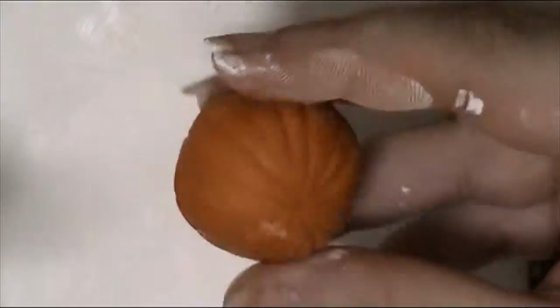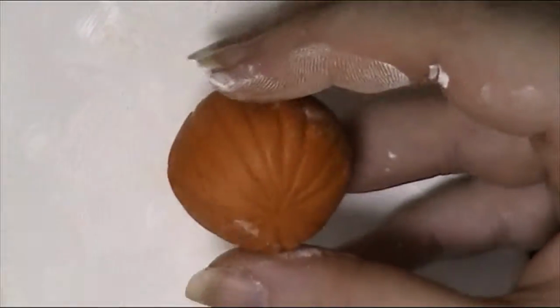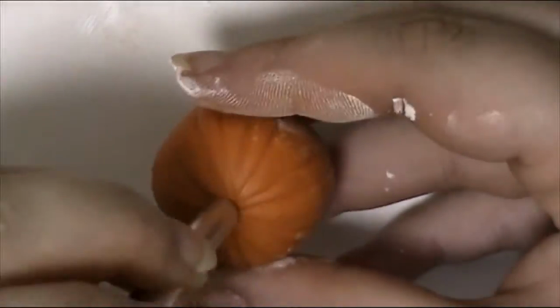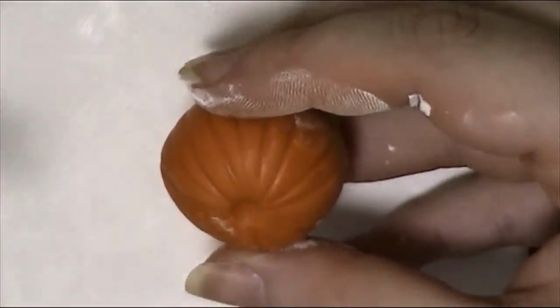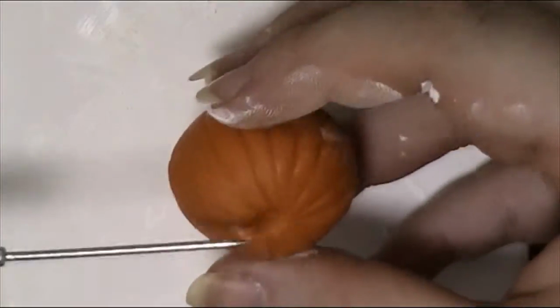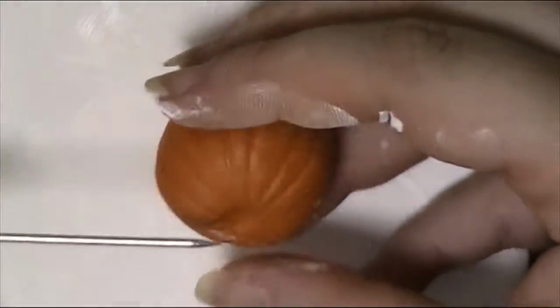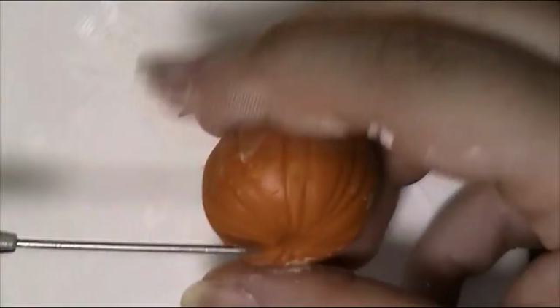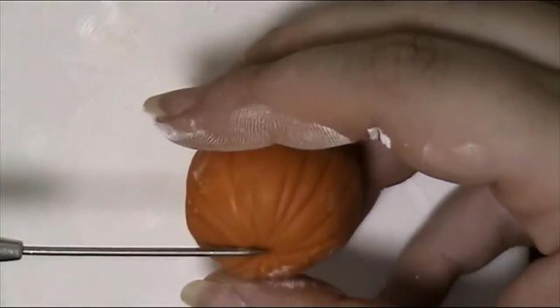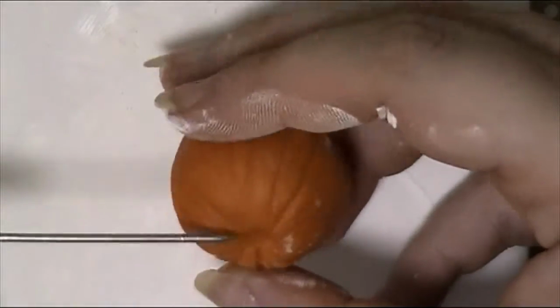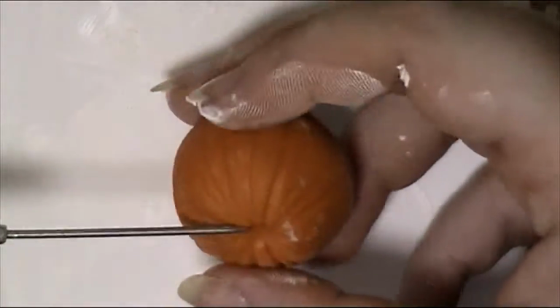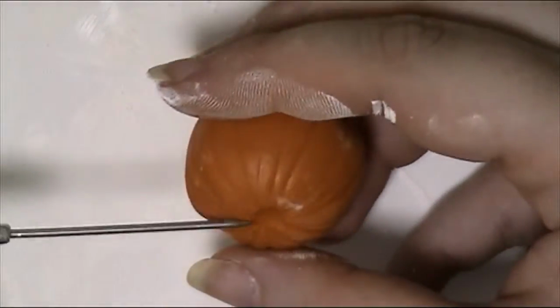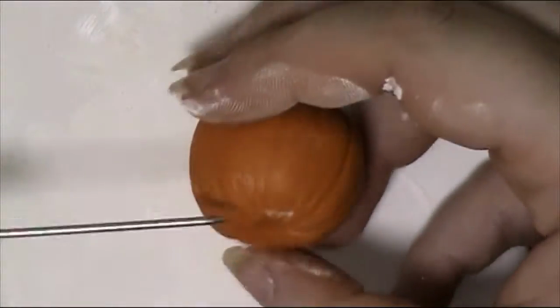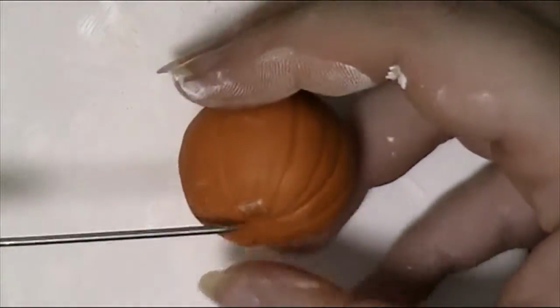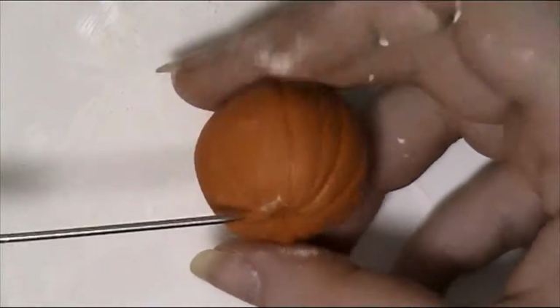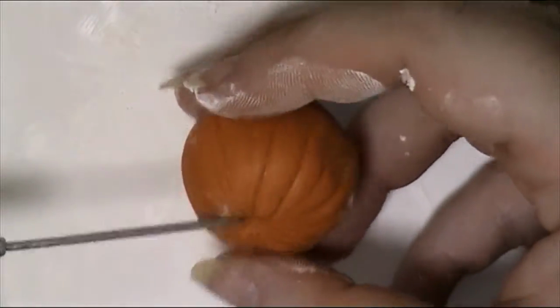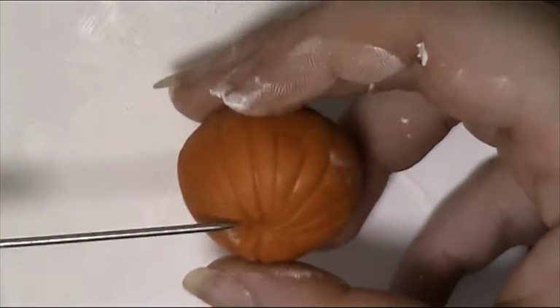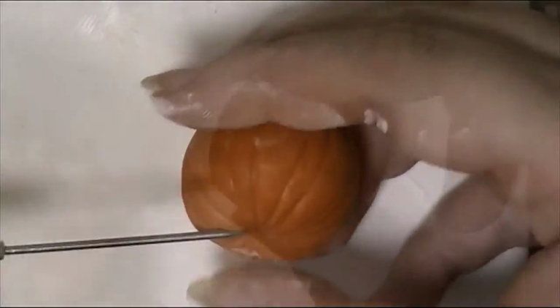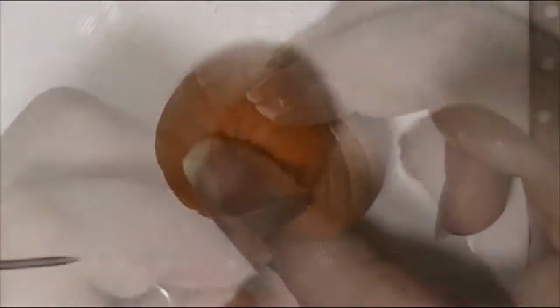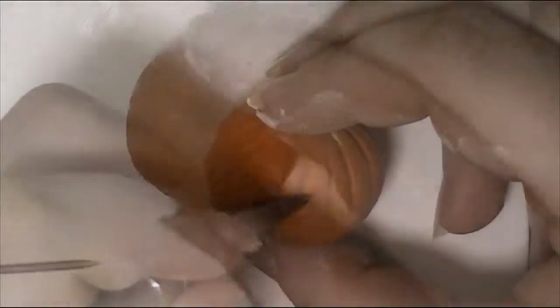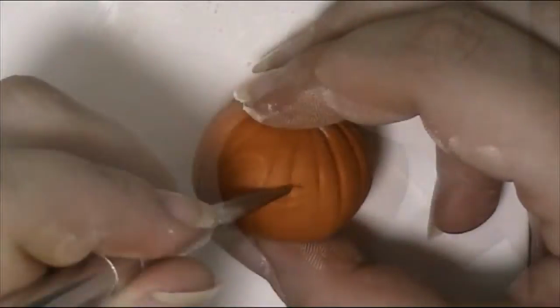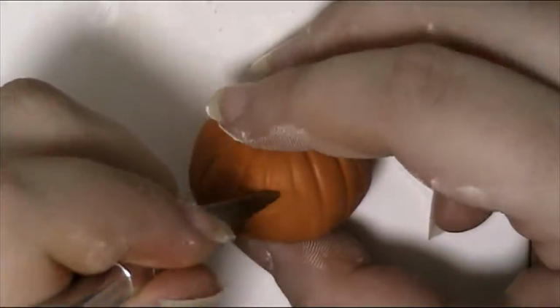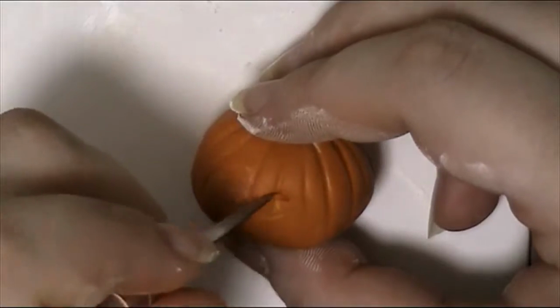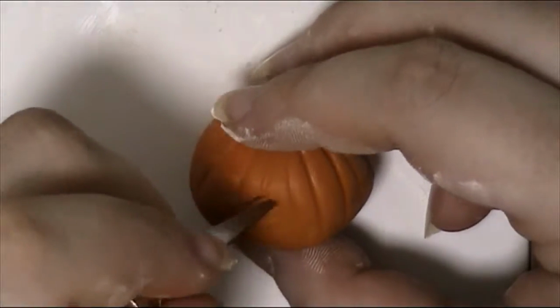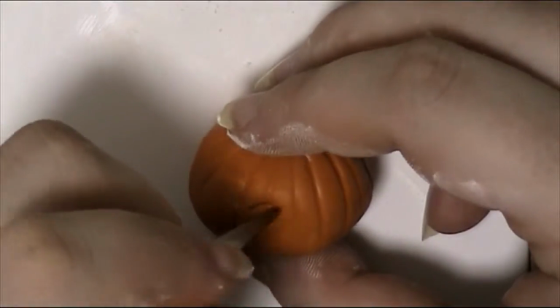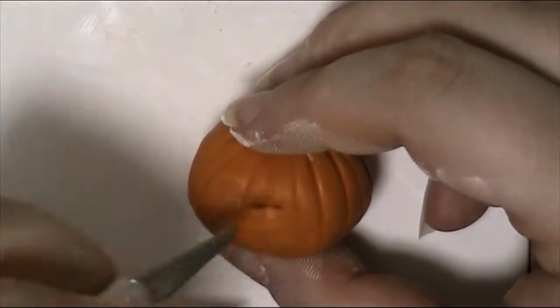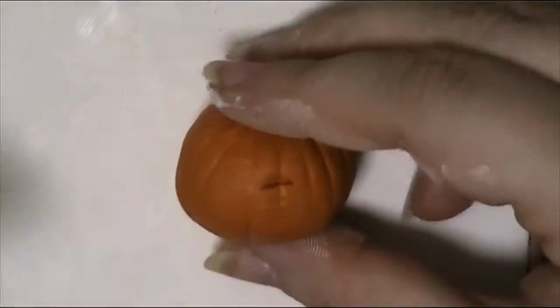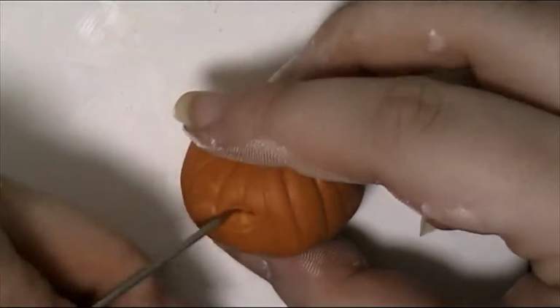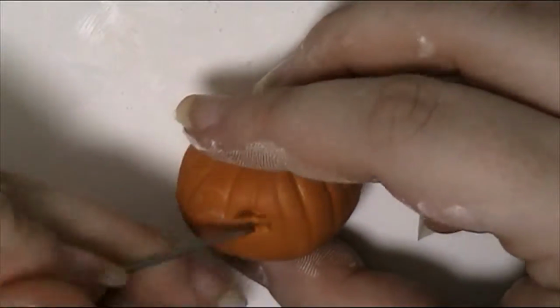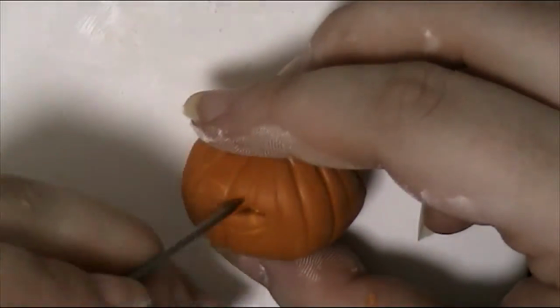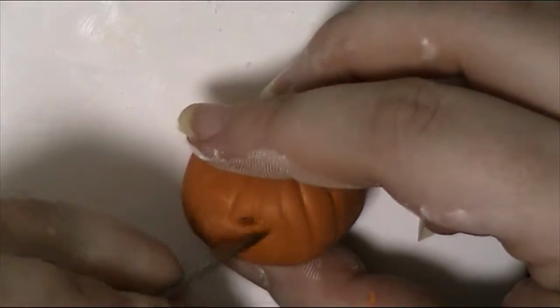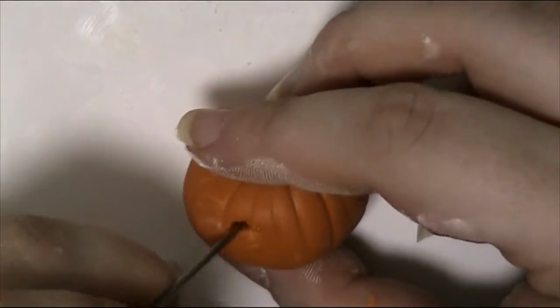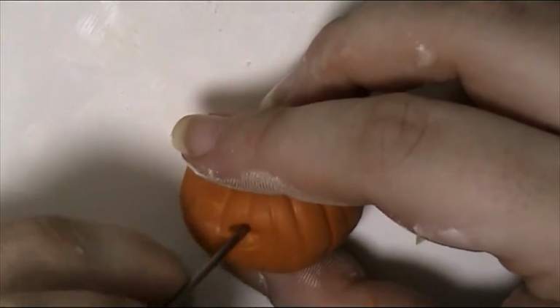Then, using a ball tool or the end of a pencil, dent the top where the lines meet. Now that your basic pumpkin shape is finished, it's time to carve the face.